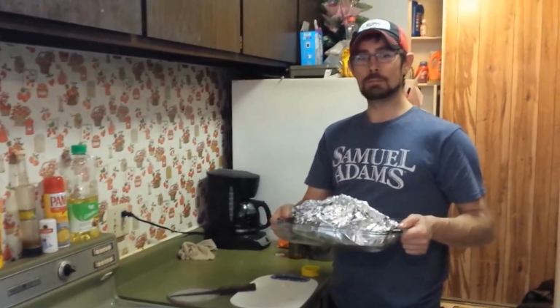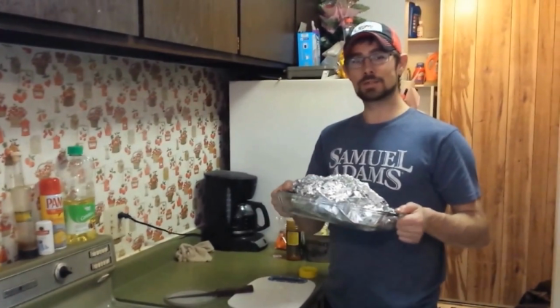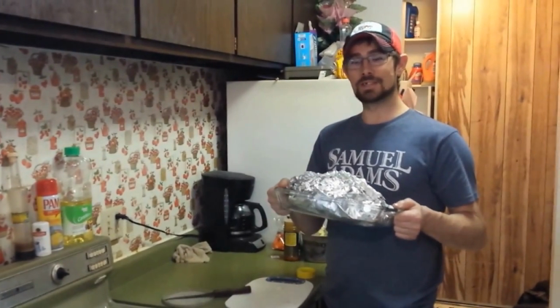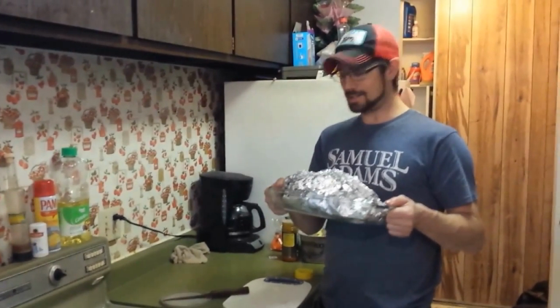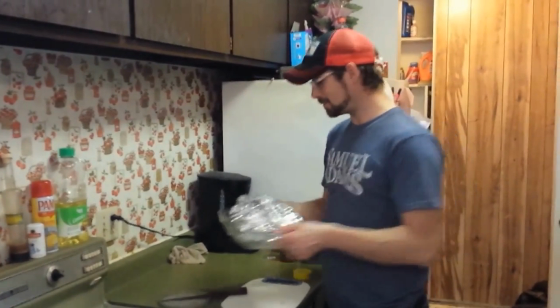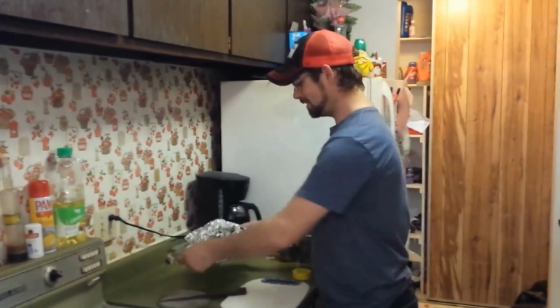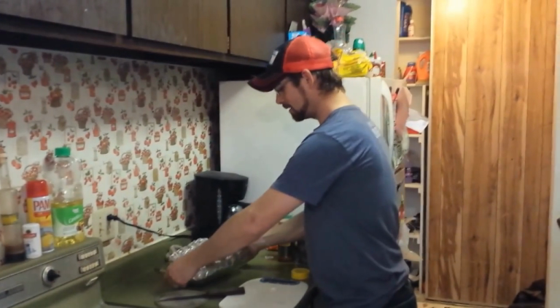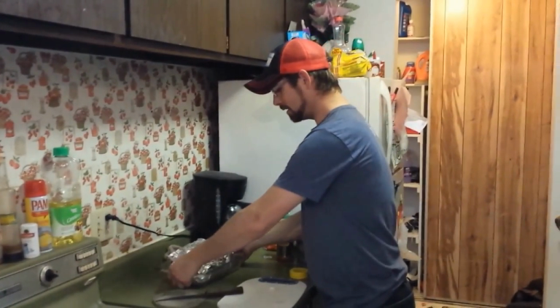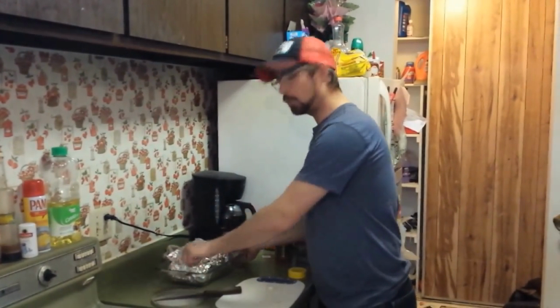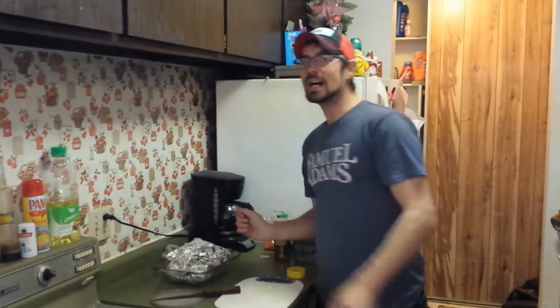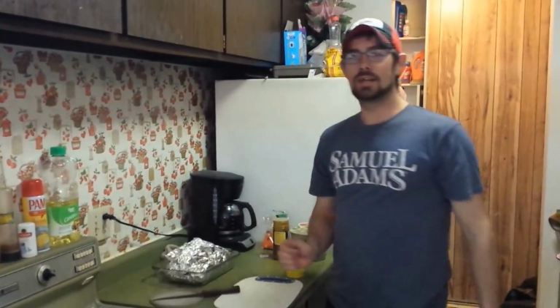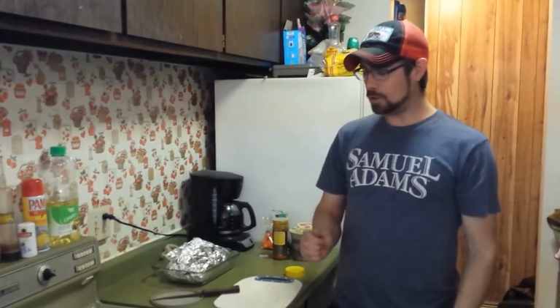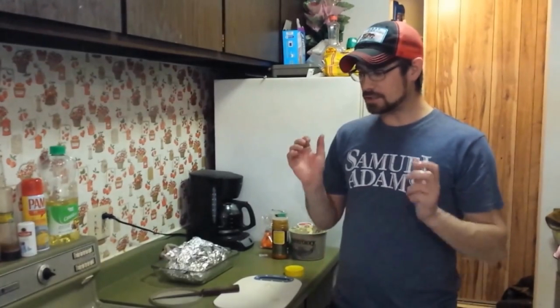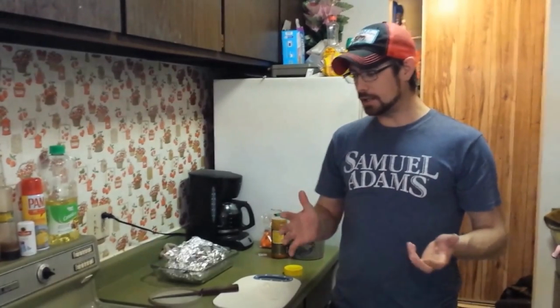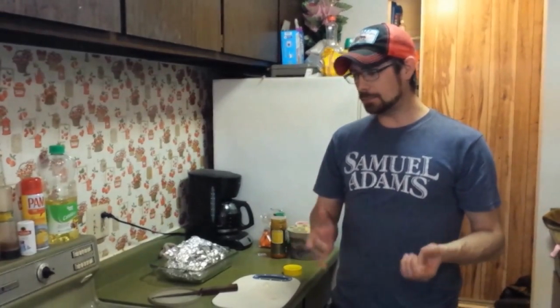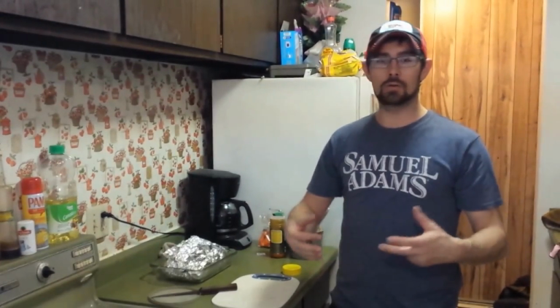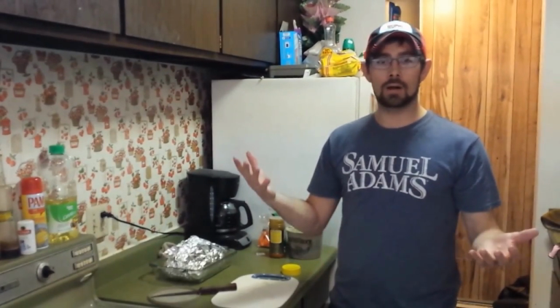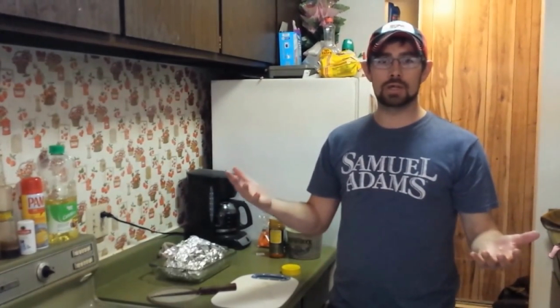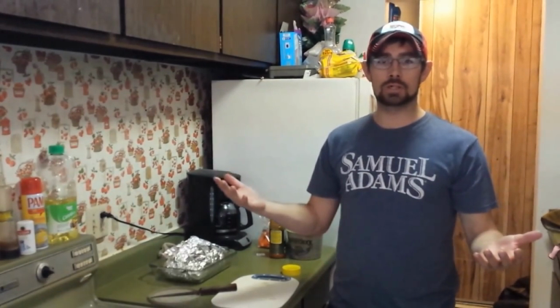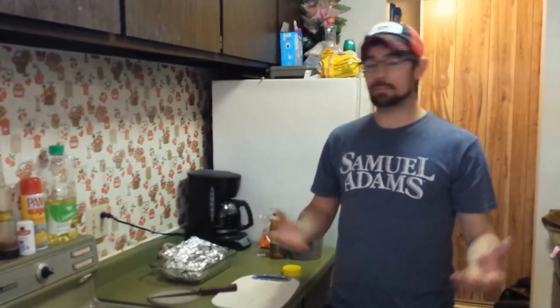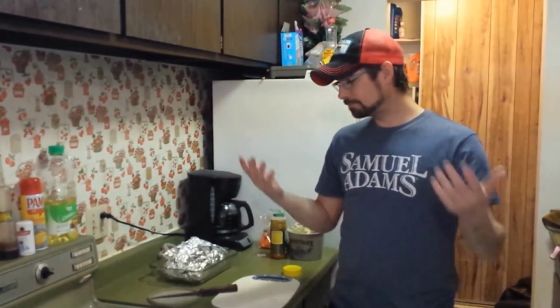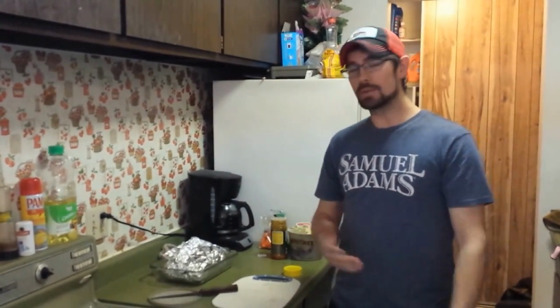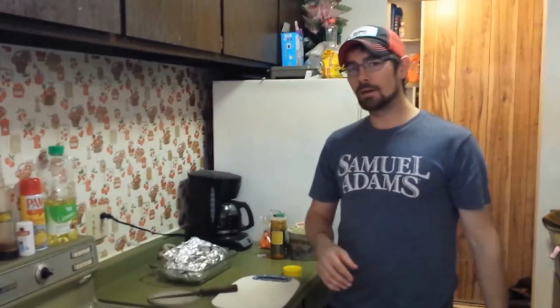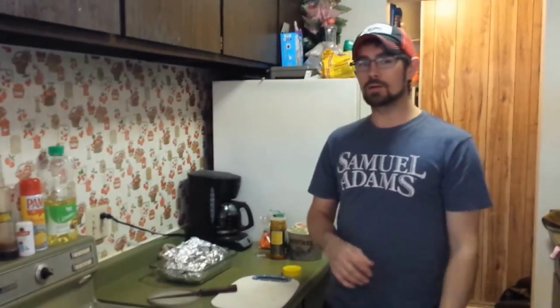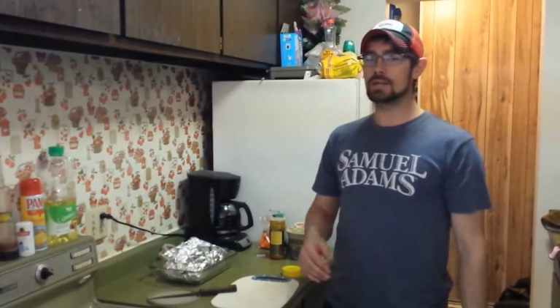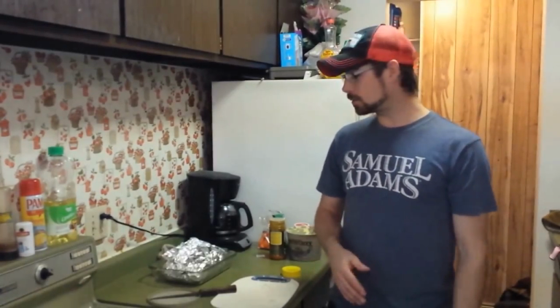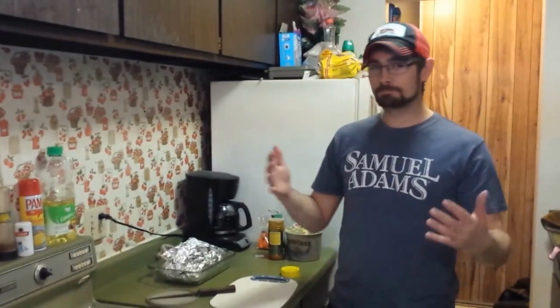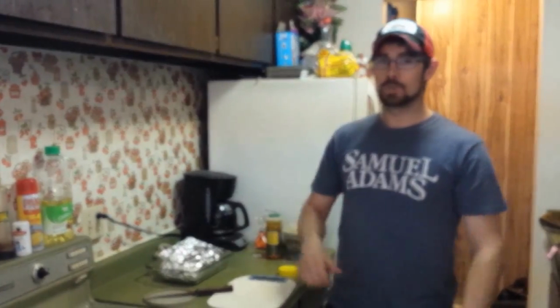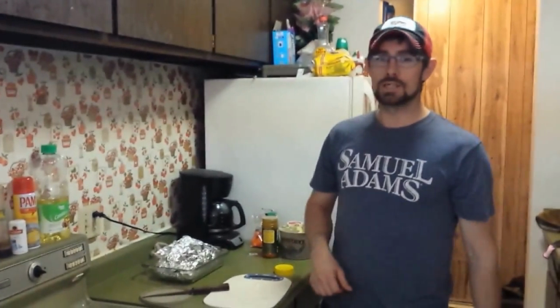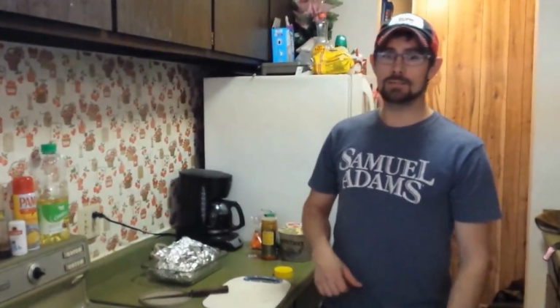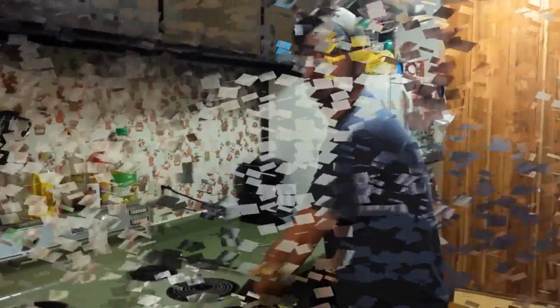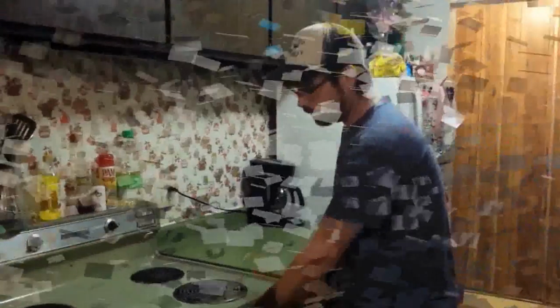I'm going to go fishing. My wife is going to put these in the oven around 4 o'clock. And then once everything is all done, we're going to pull it out, open it up, show you guys what it looks like — probably eat some and let you know how good it tastes. We'll see you guys then.